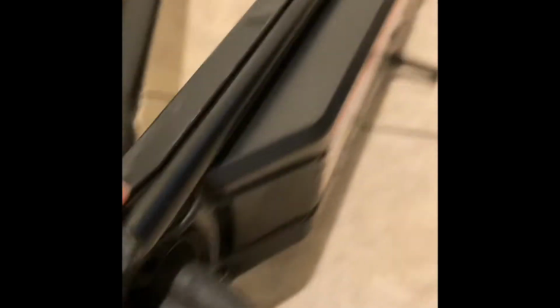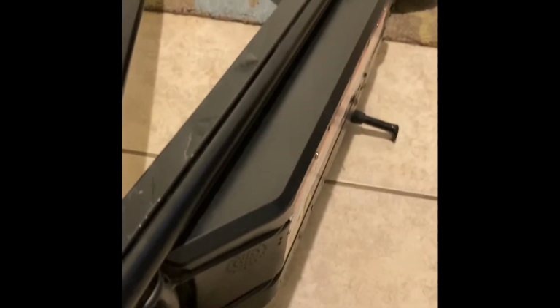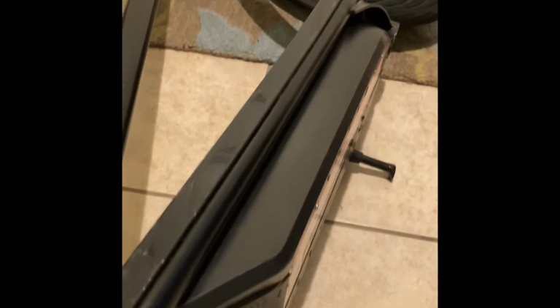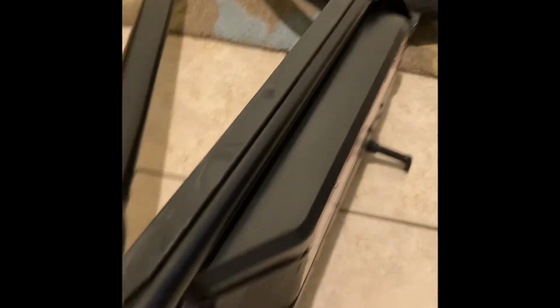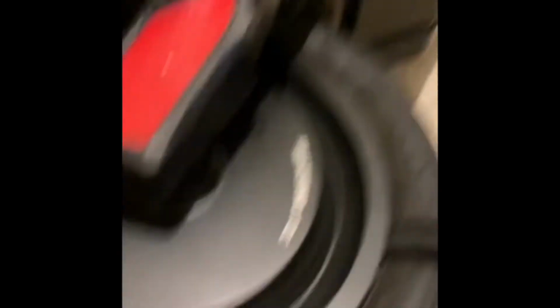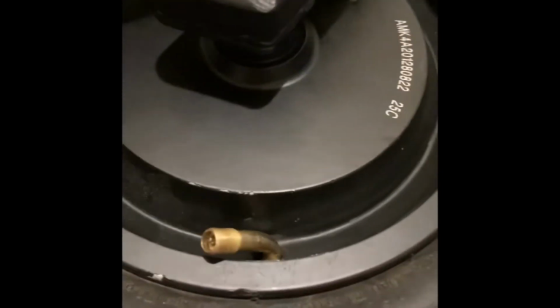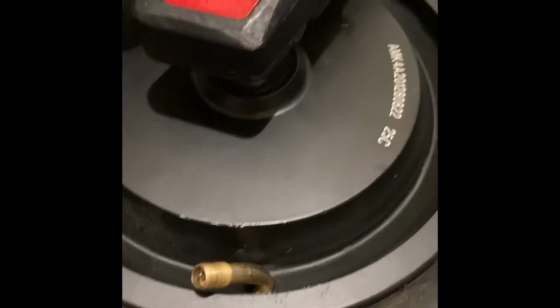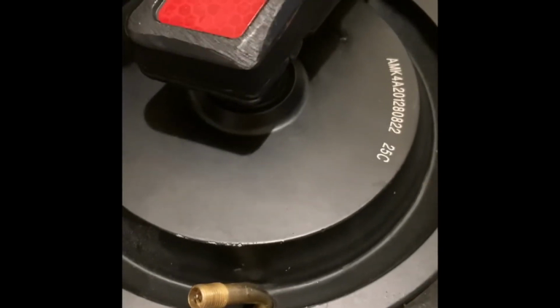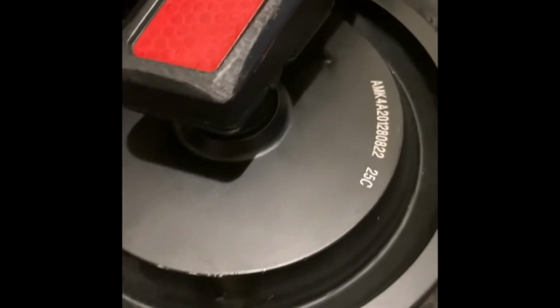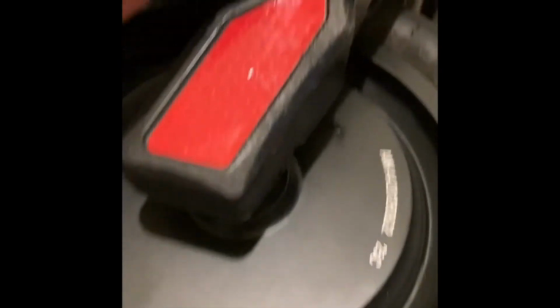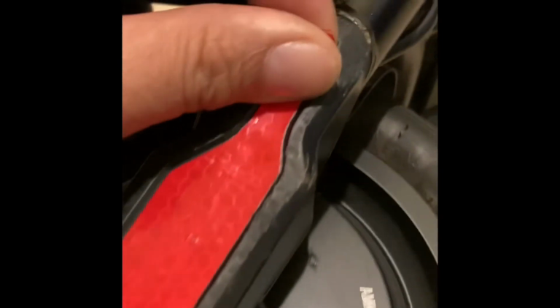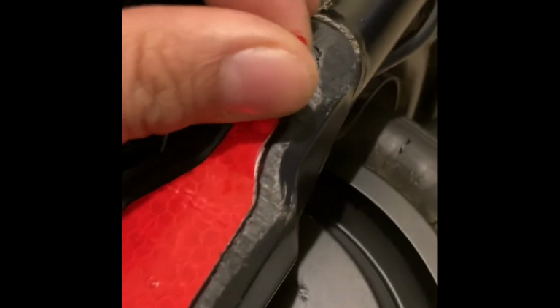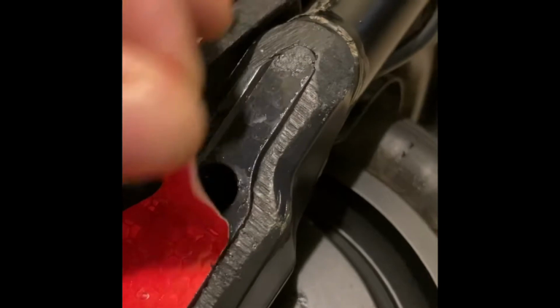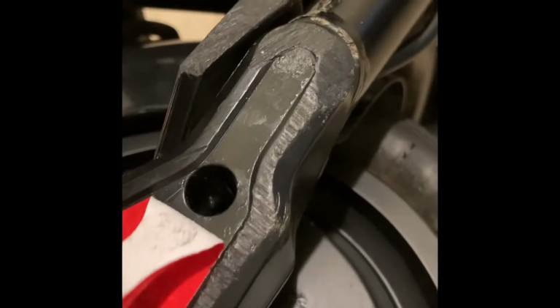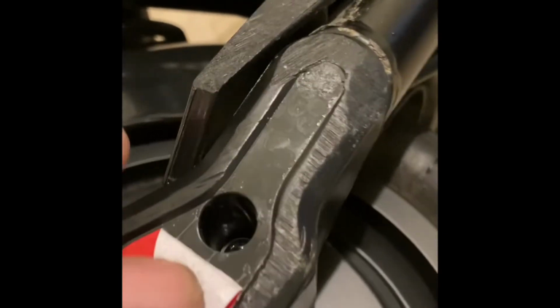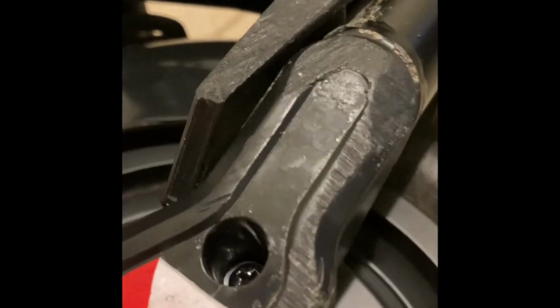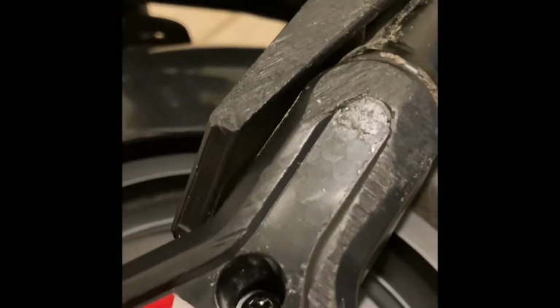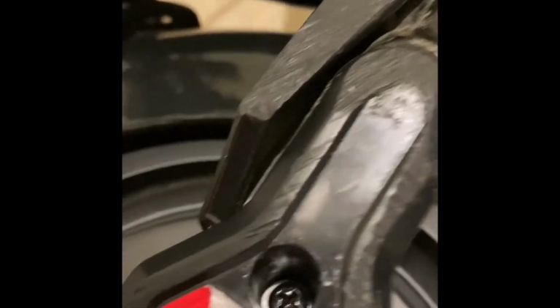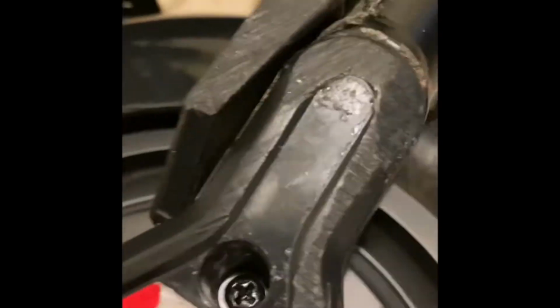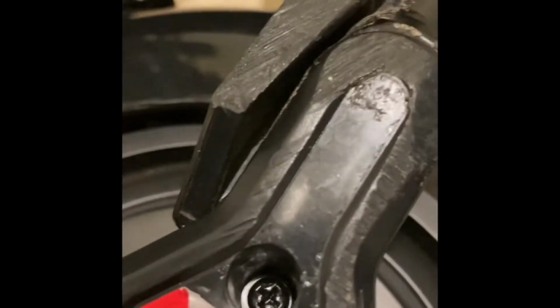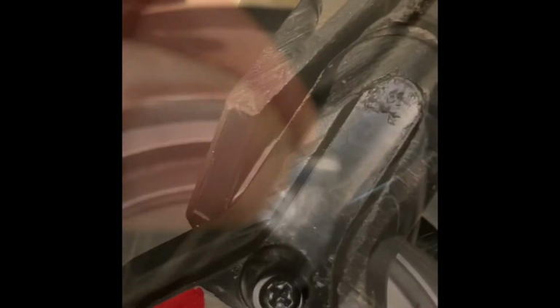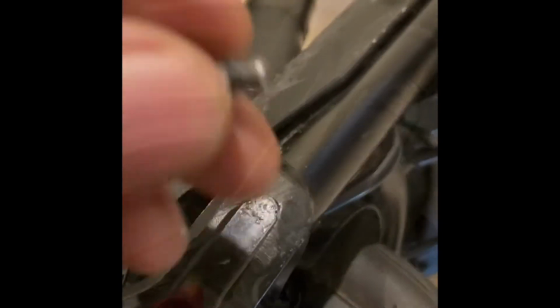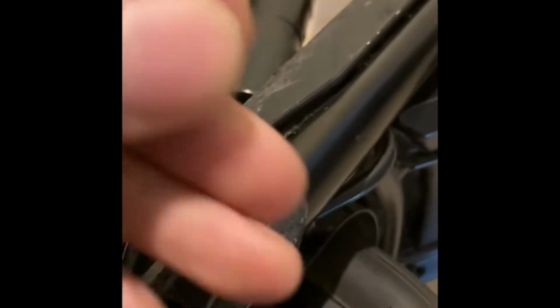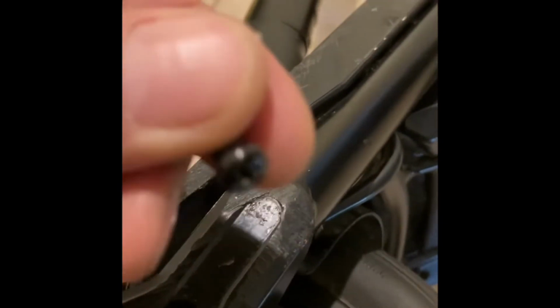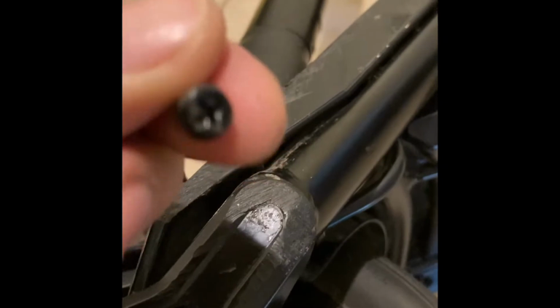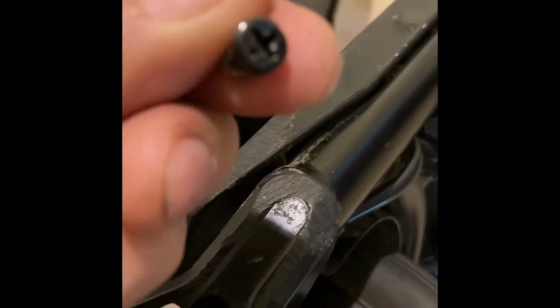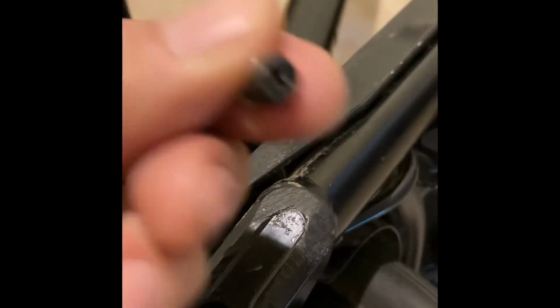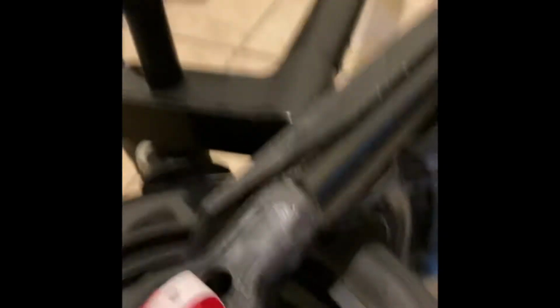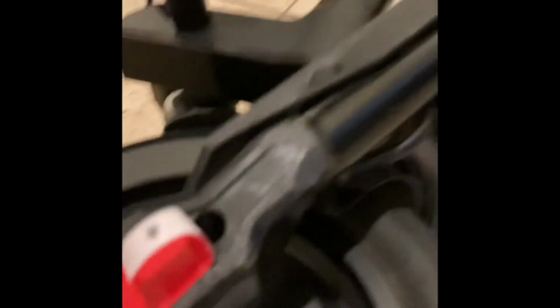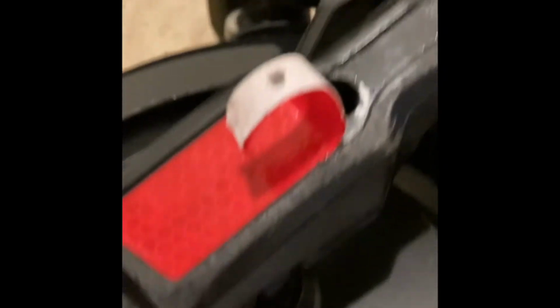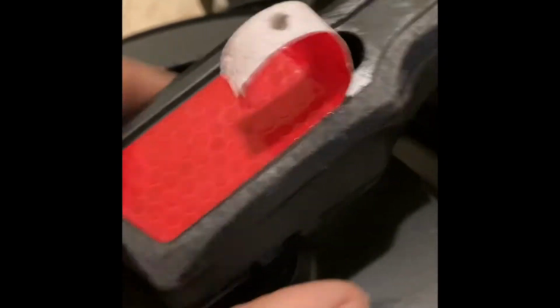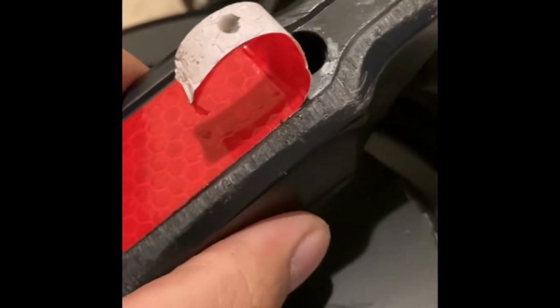We're going to replace the inner tube of the electric scooter. Carefully peel the sticker off and remove the screw. Once you get the screw off, pop this.